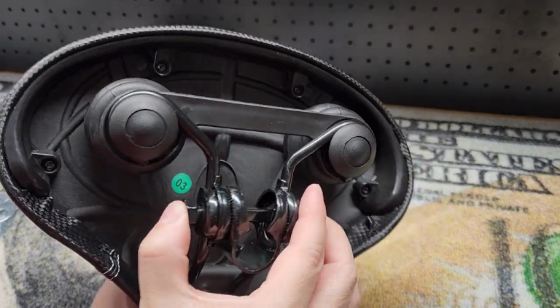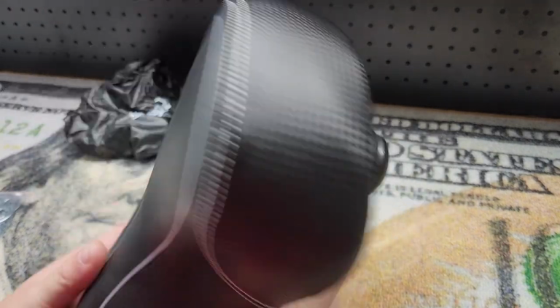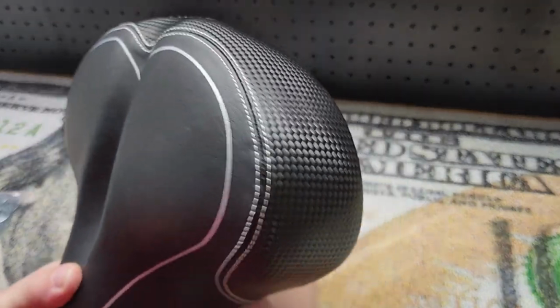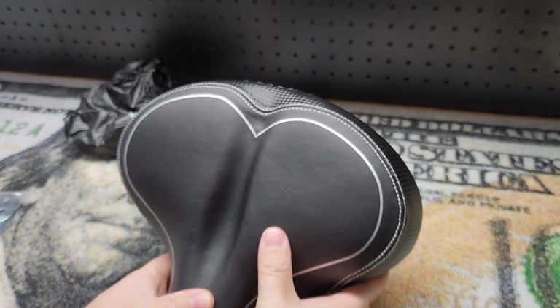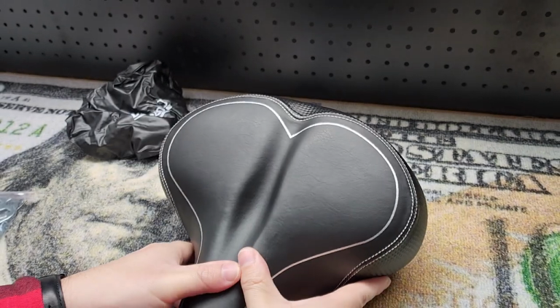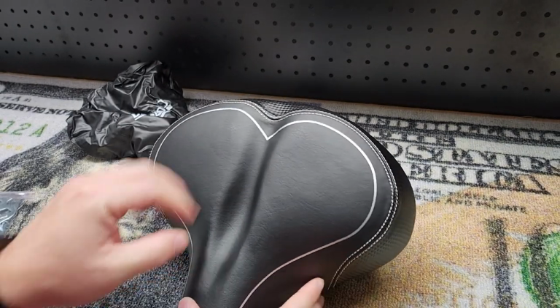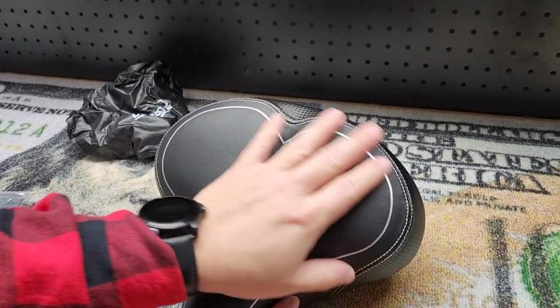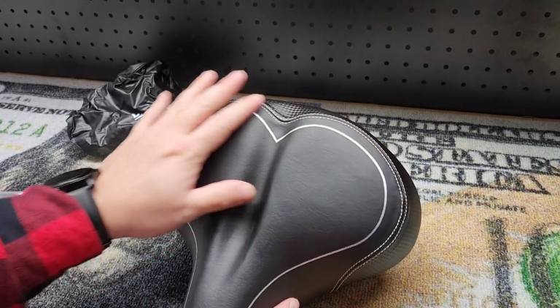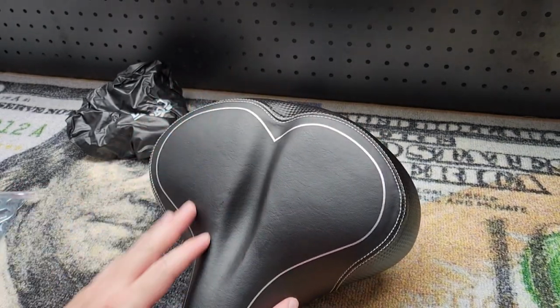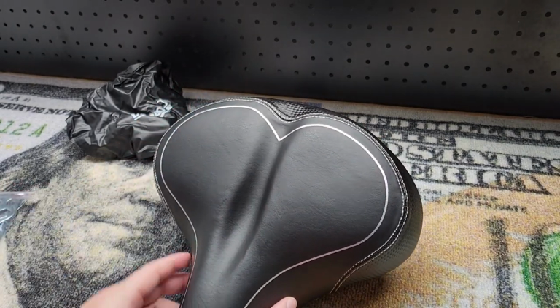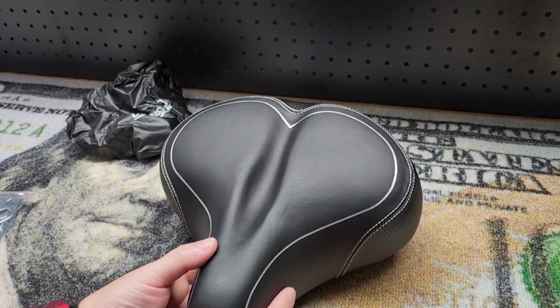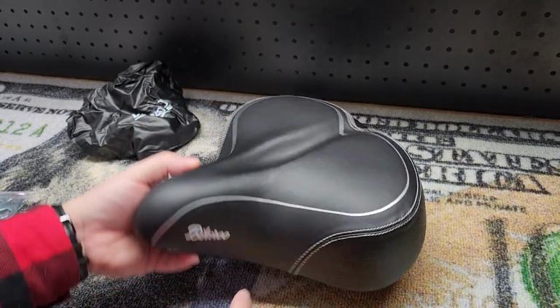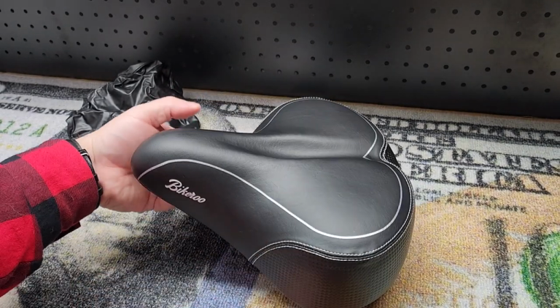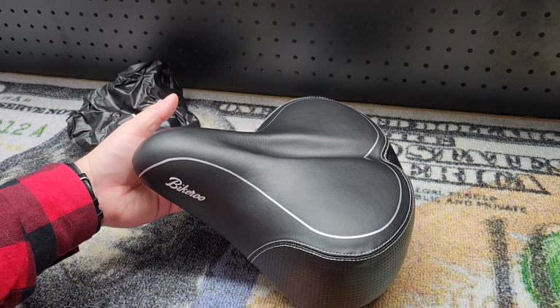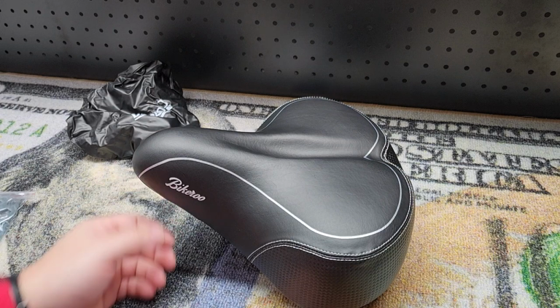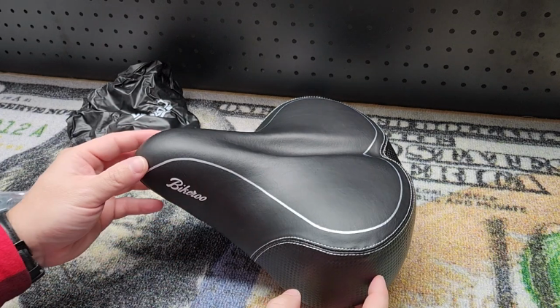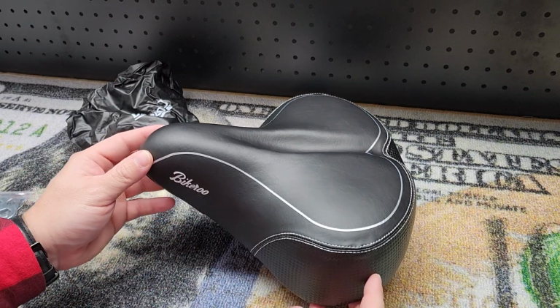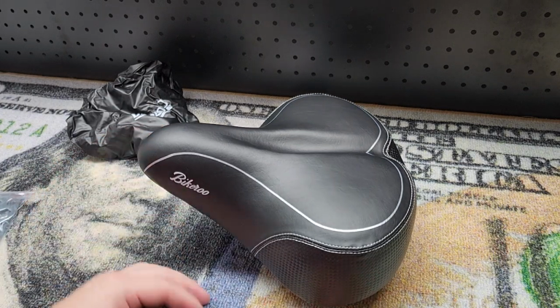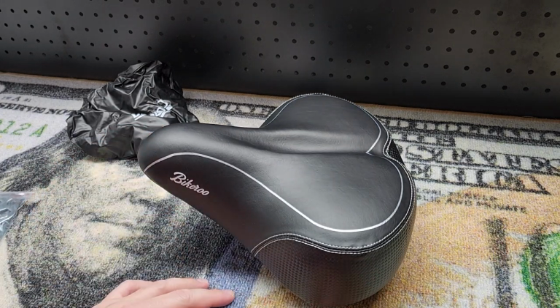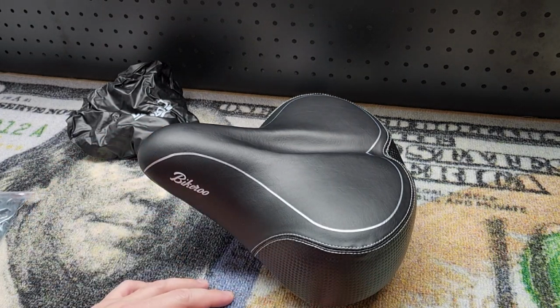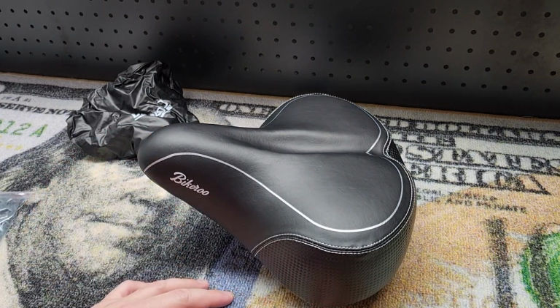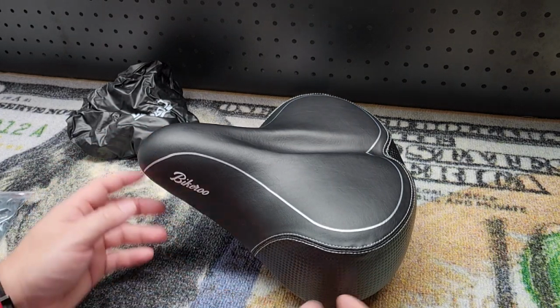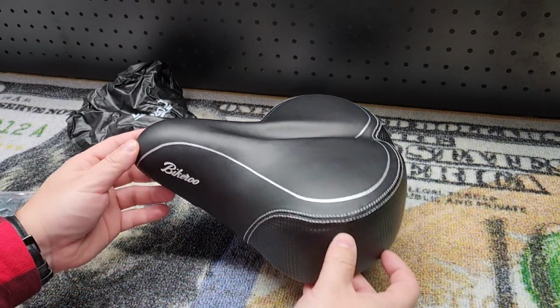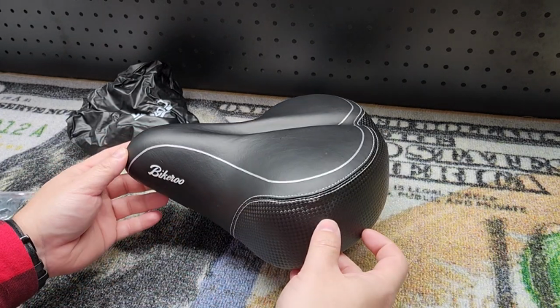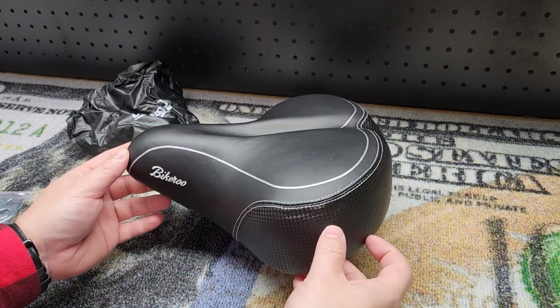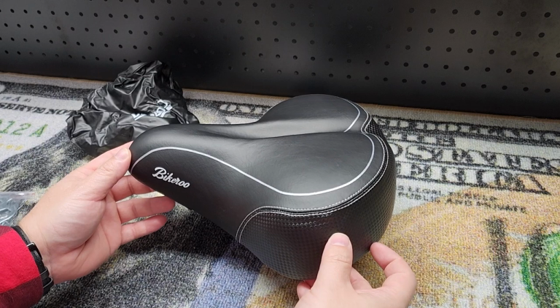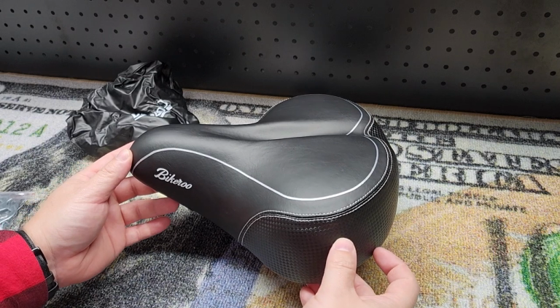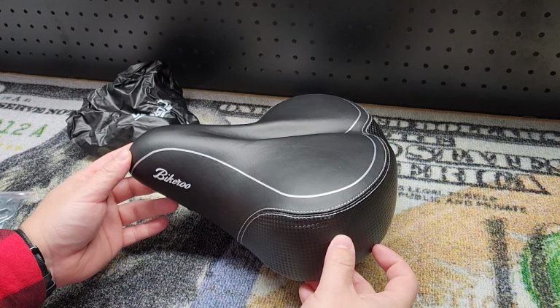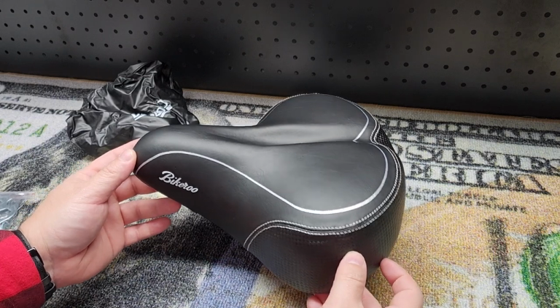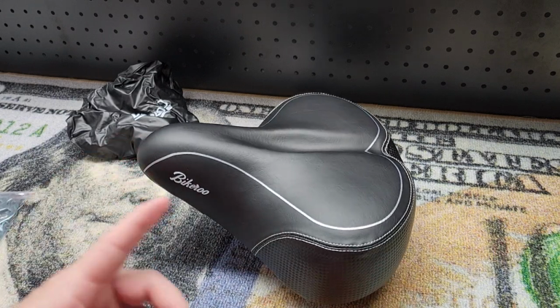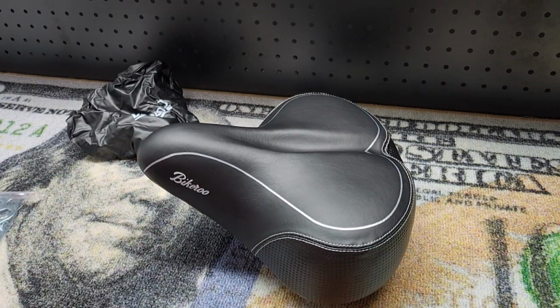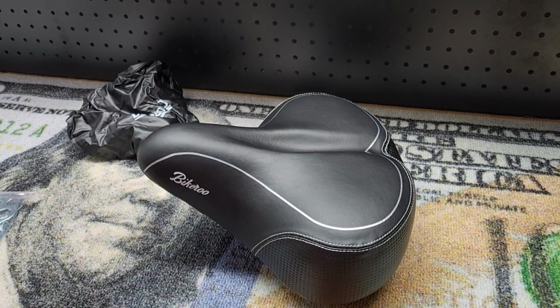You're ready to go, riding all day on a nice cushiony seat — it'll be like riding on a cloud. You'll say, he was right, this is like riding on a cloud. No butt pain for you or me. There it is, thanks for watching.